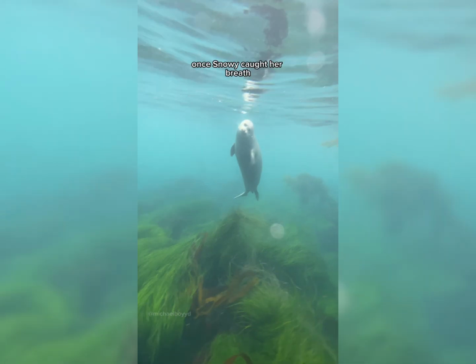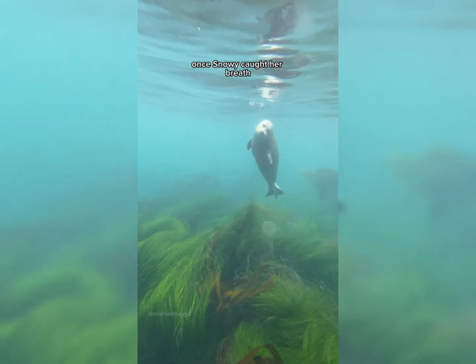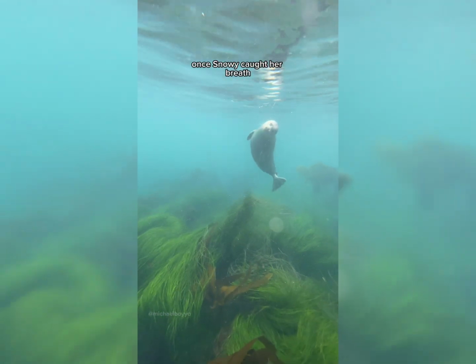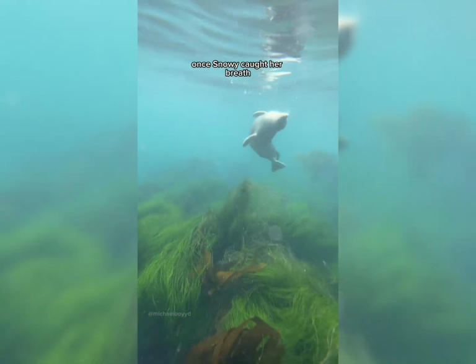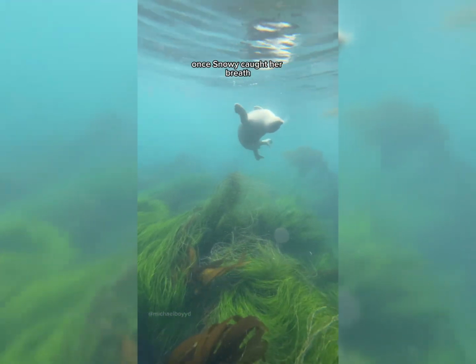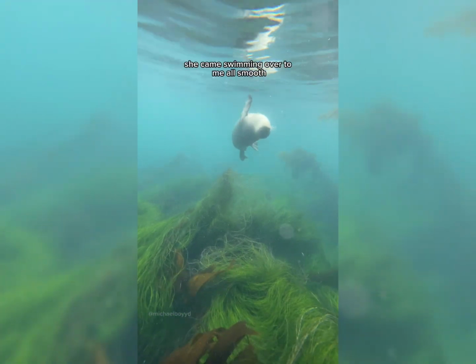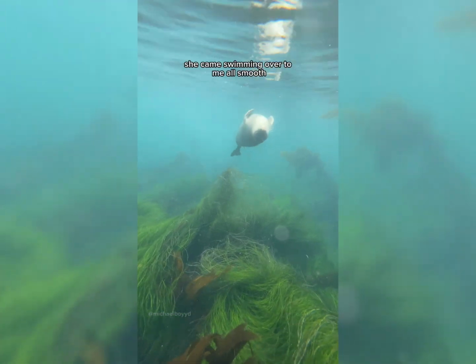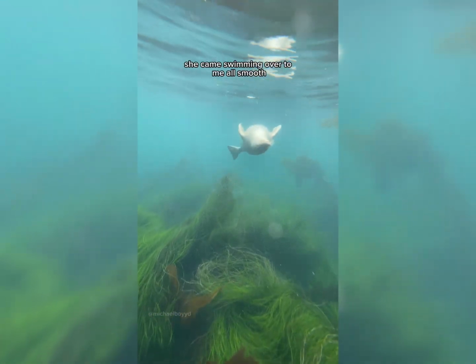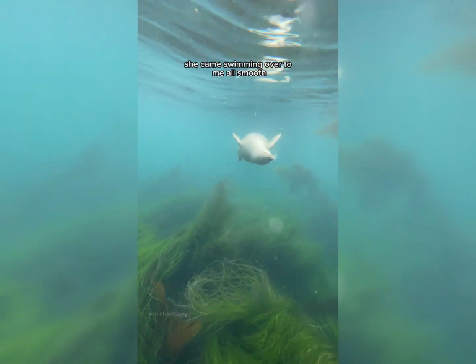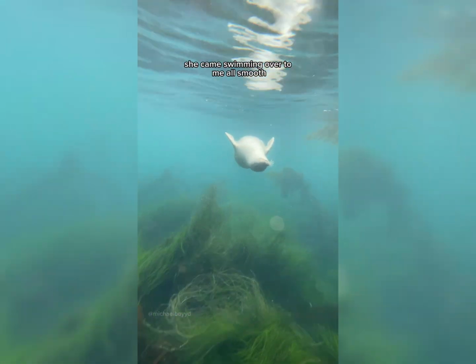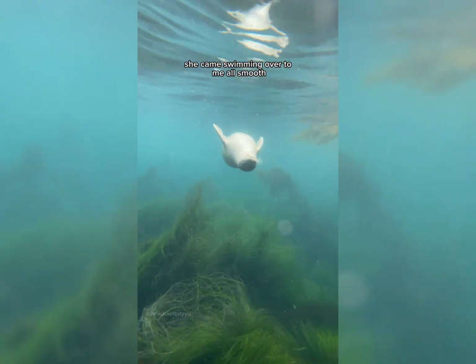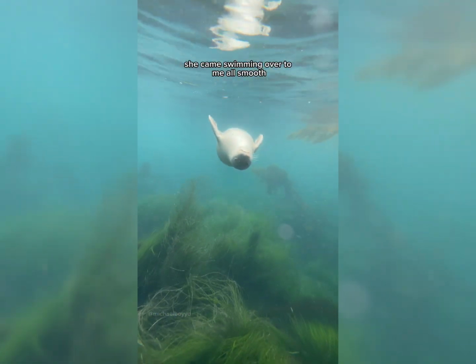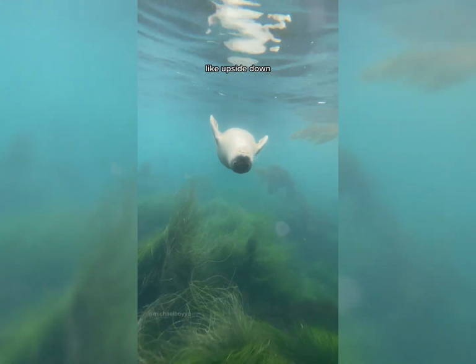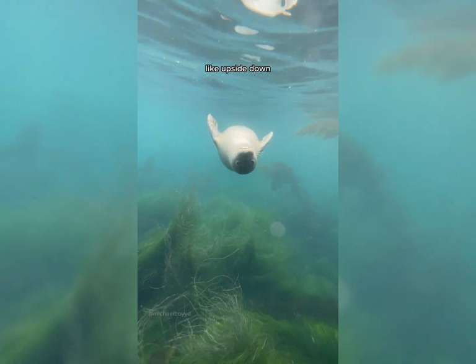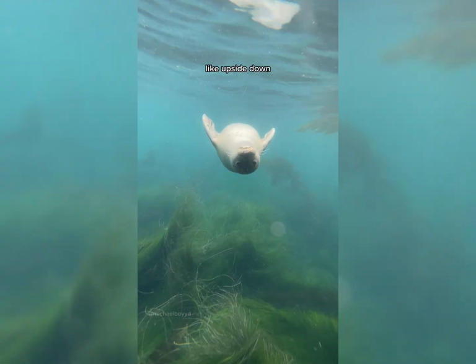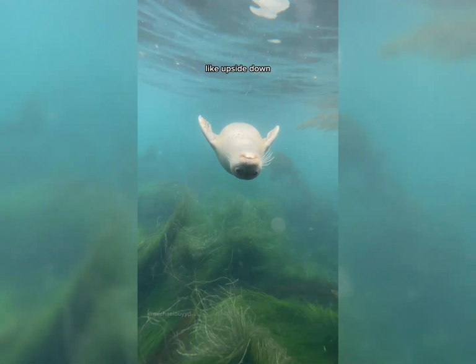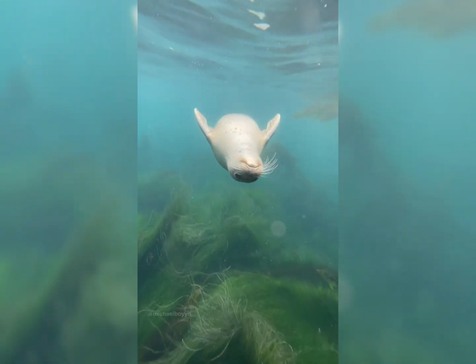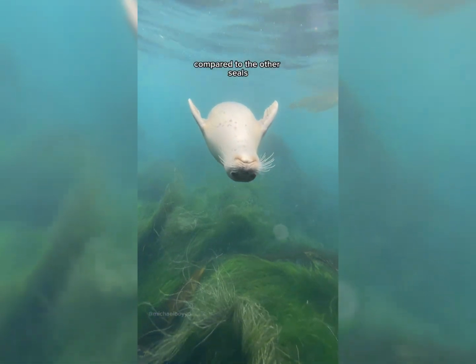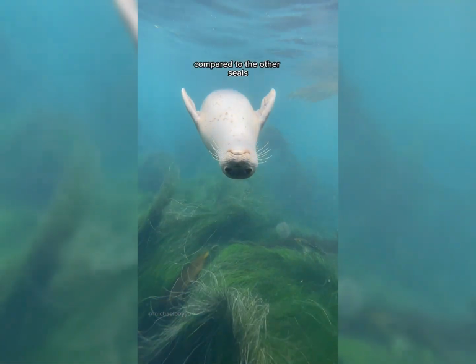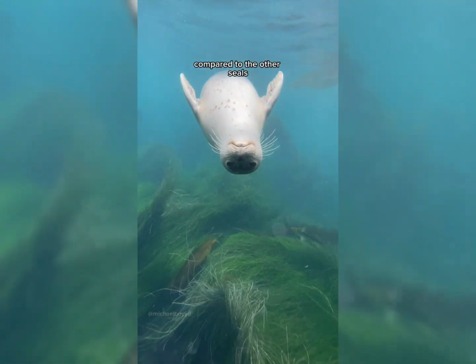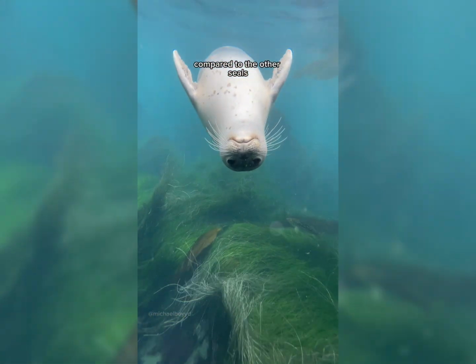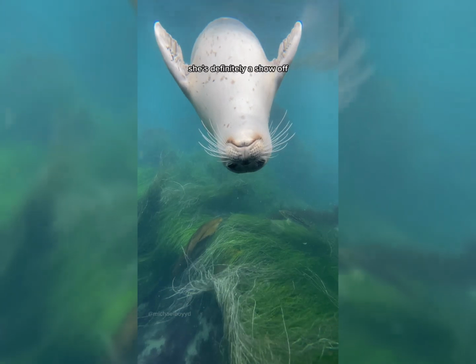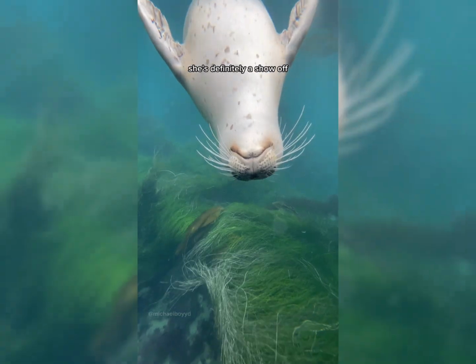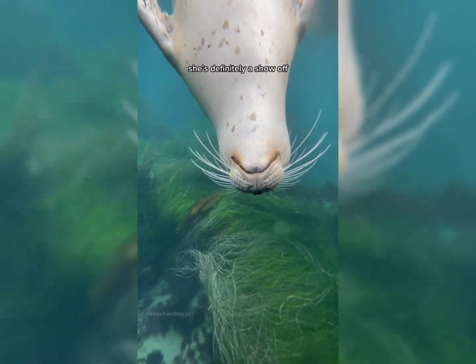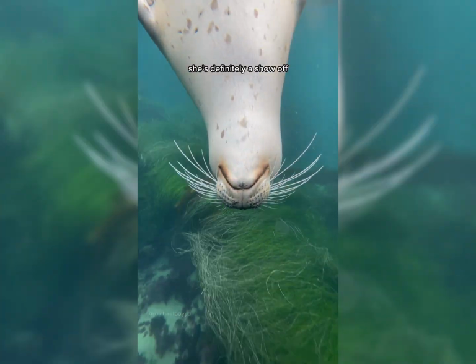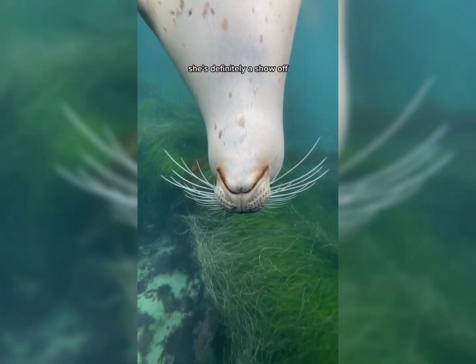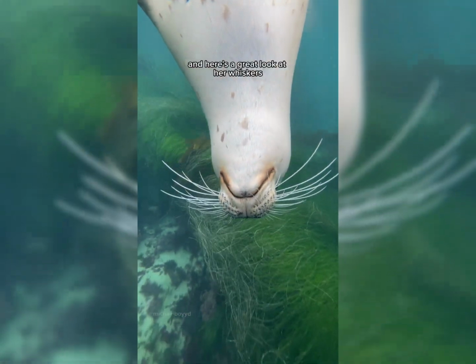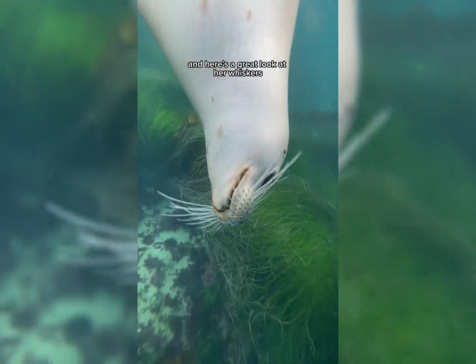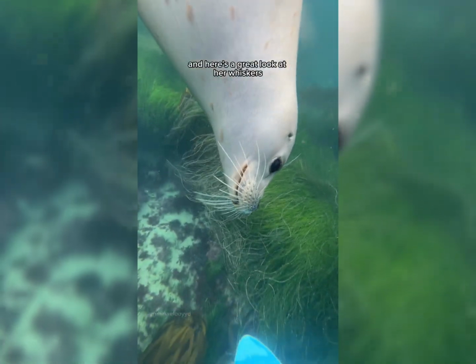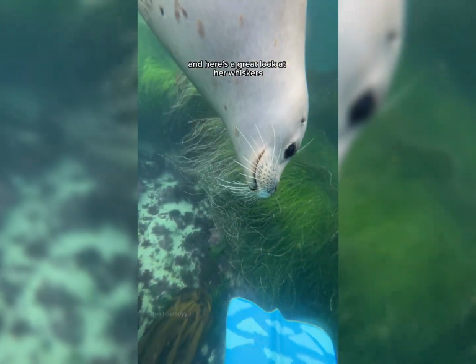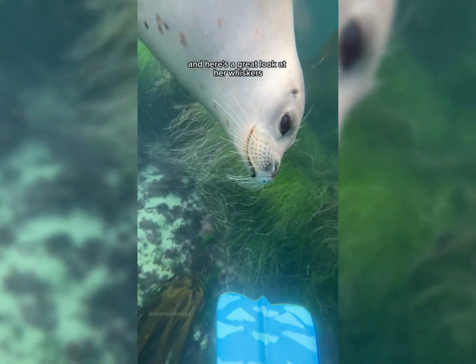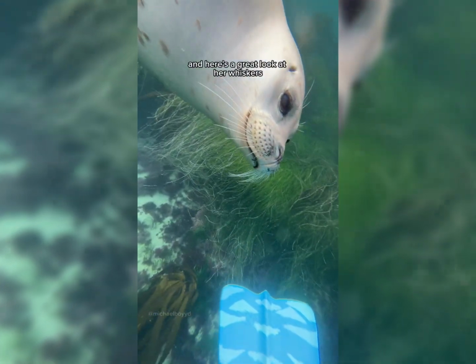Once Snowy caught her breath, she came swimming over to me all smooth-like, upside down. Compared to the other seals, she's definitely a show-off. And here's a great look at her whiskers.